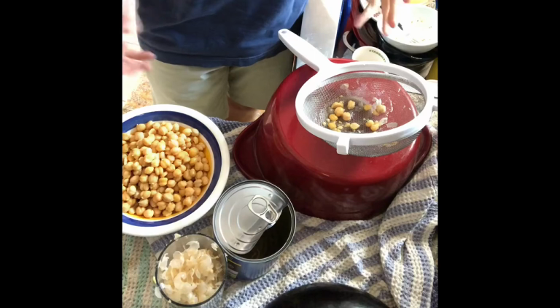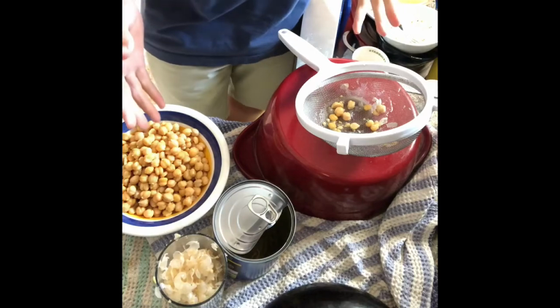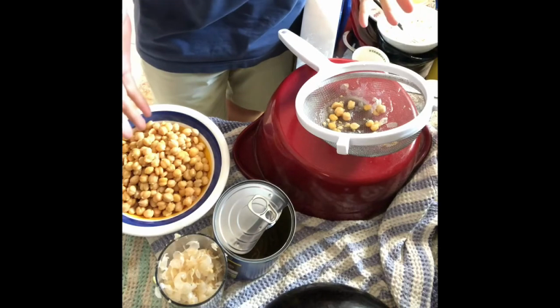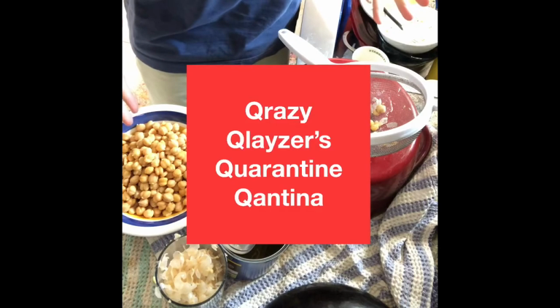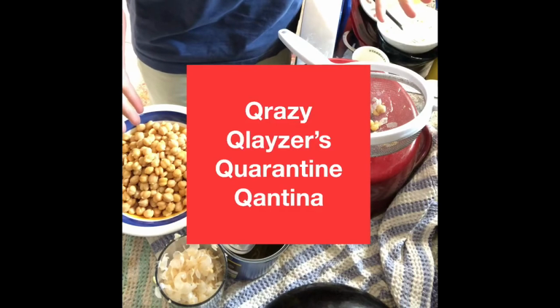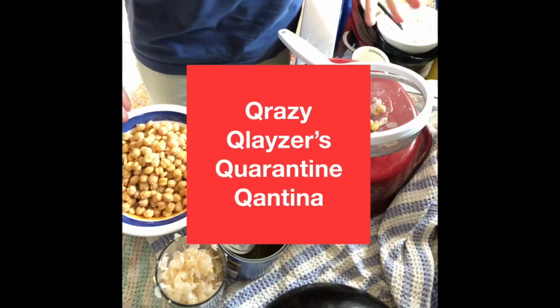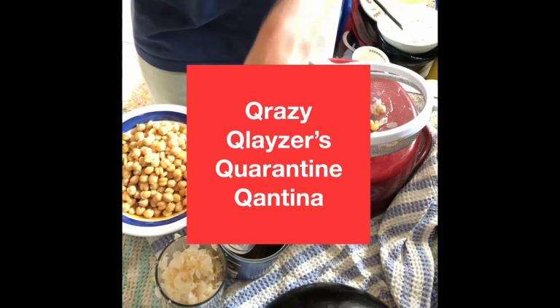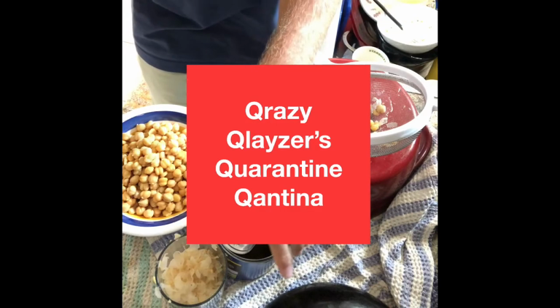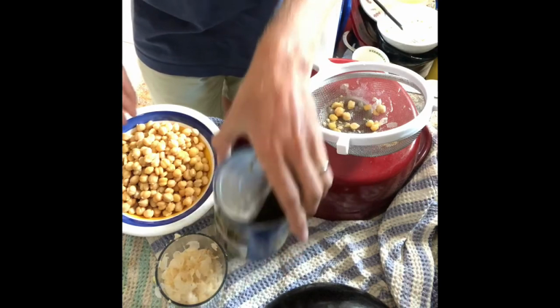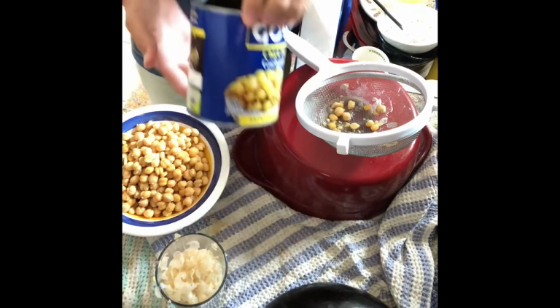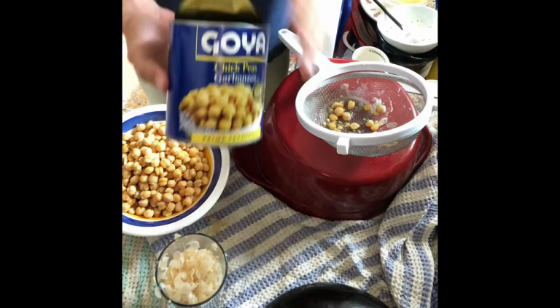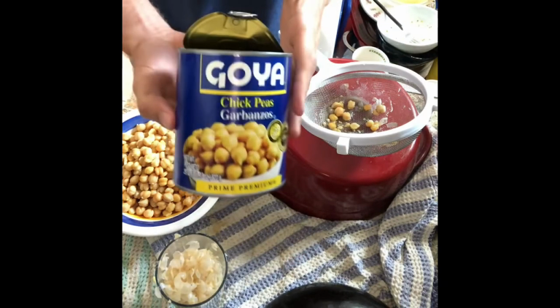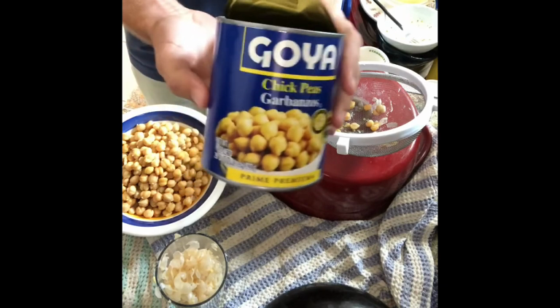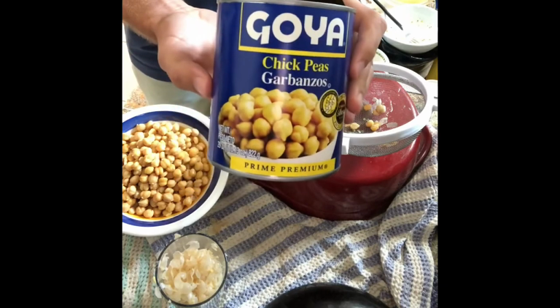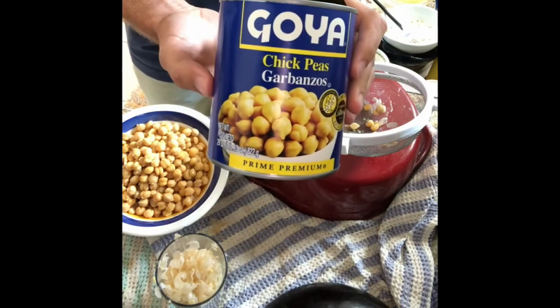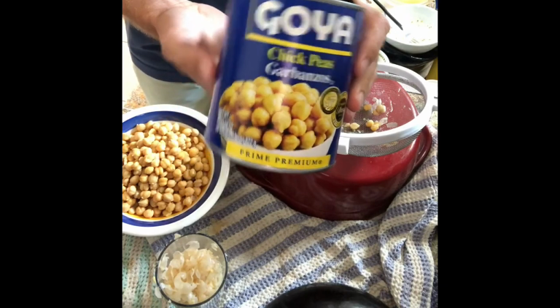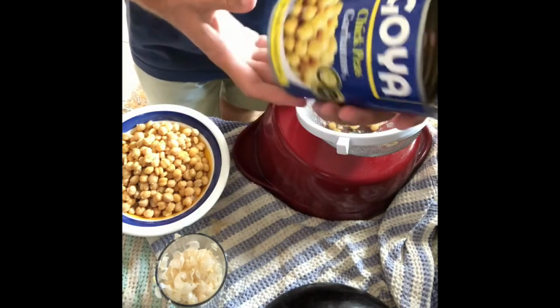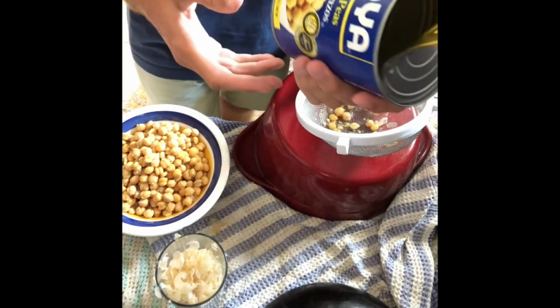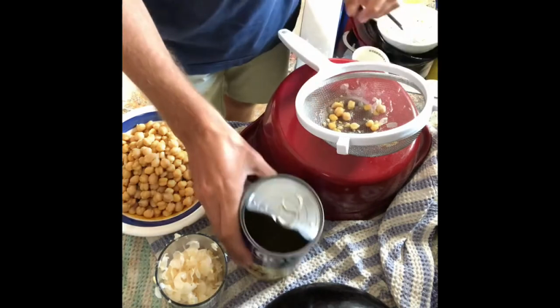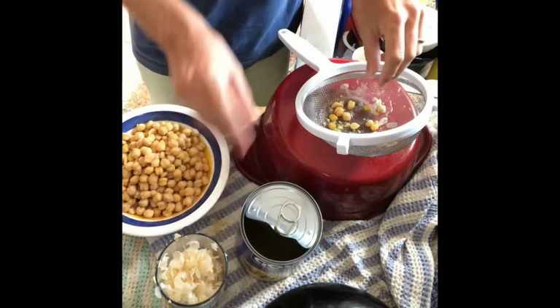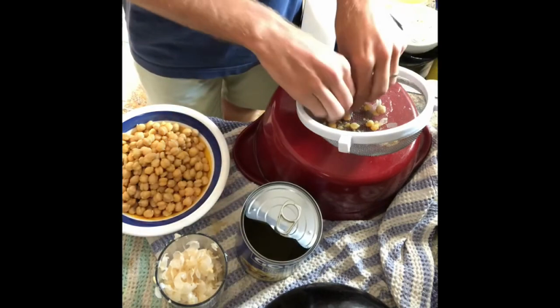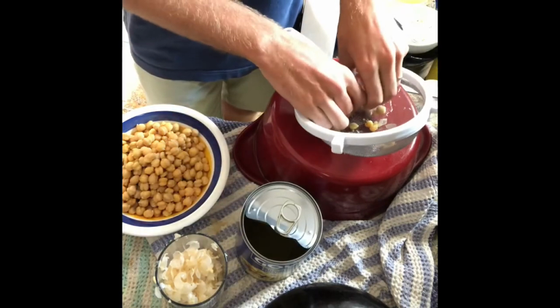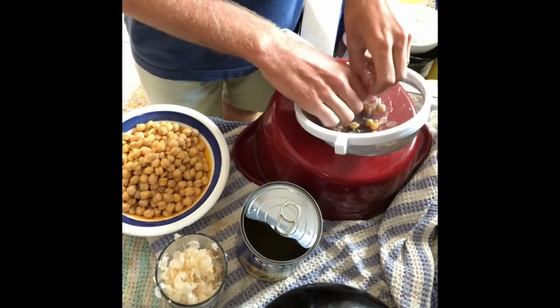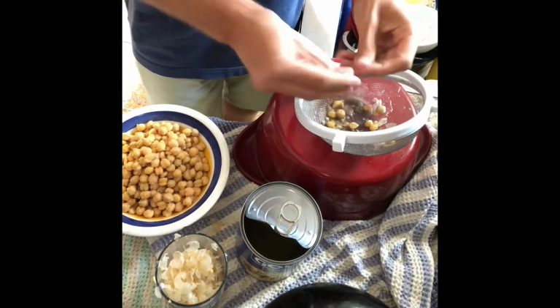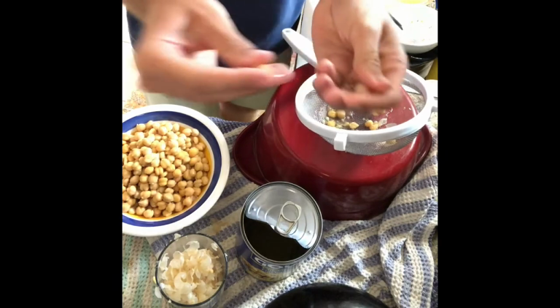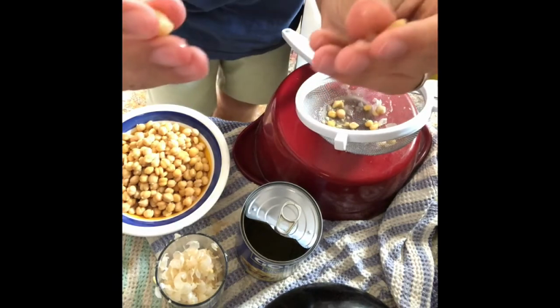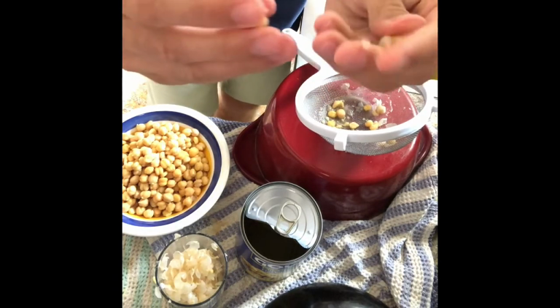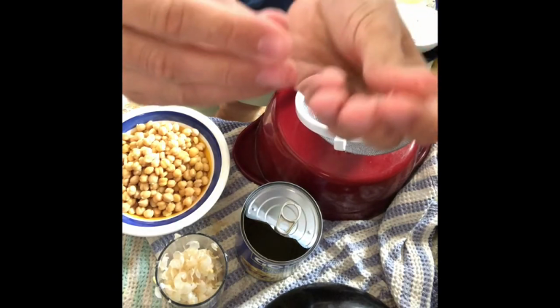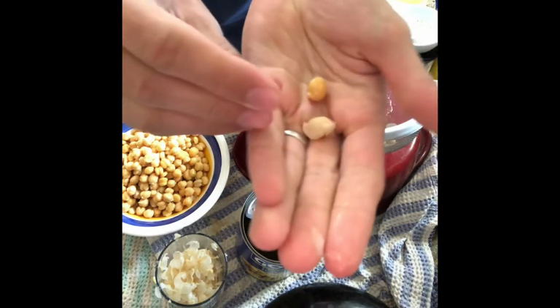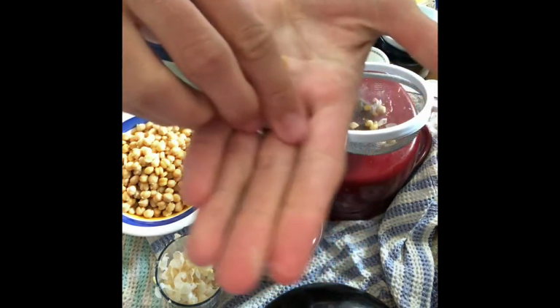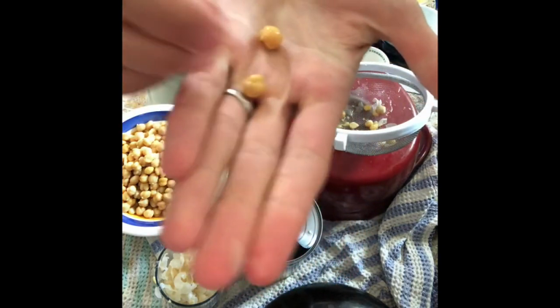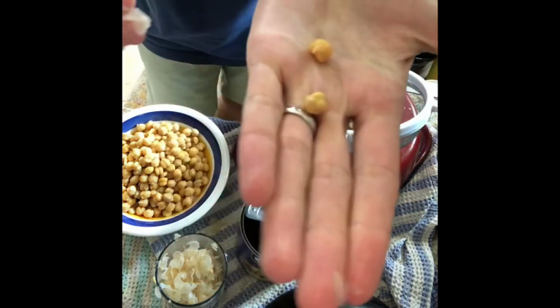Hello and welcome back to Crazy Clasers Quarantine Cantina. Today we're making hummus with Maga — I mean Goya beans. The trick is to take them, one in each hand, and pop these skins off of these bad boys.